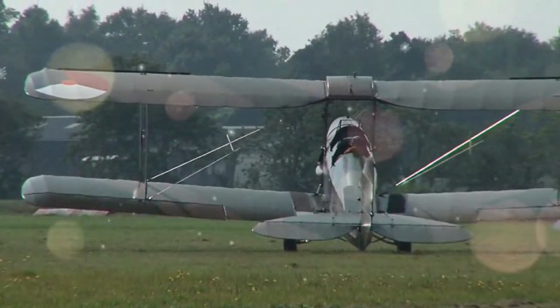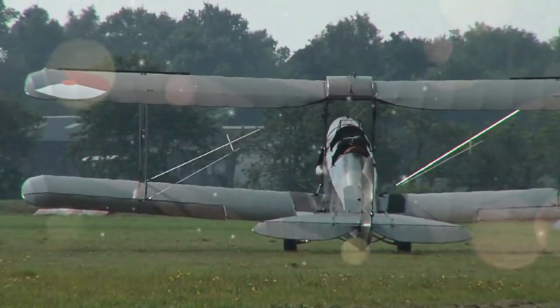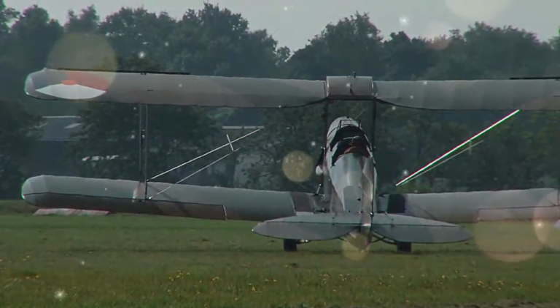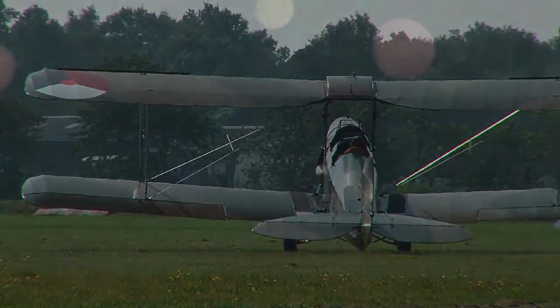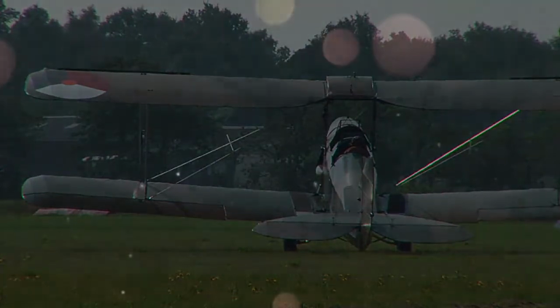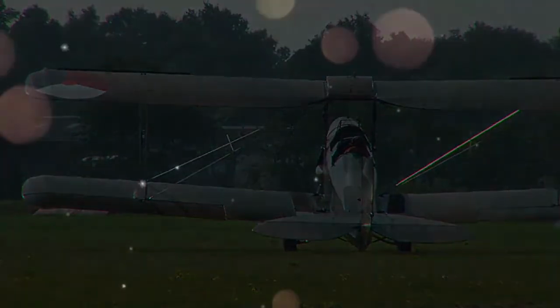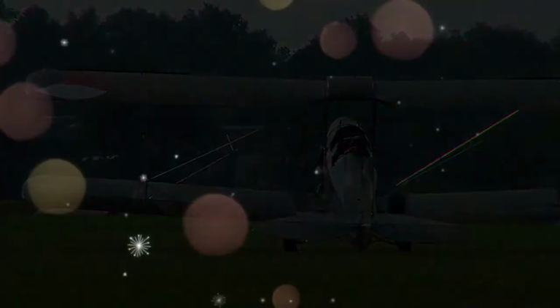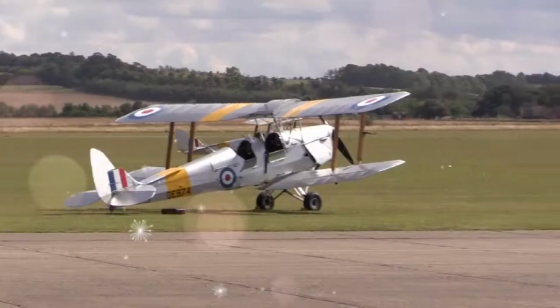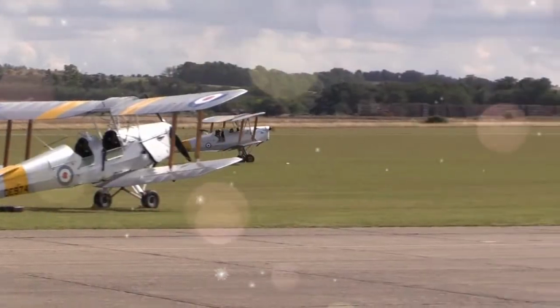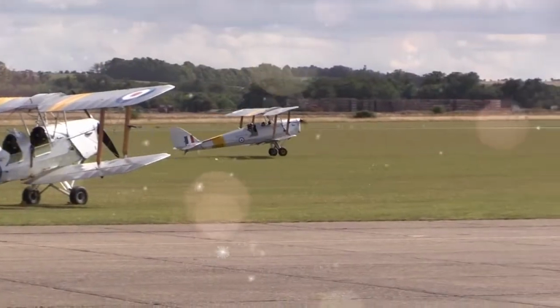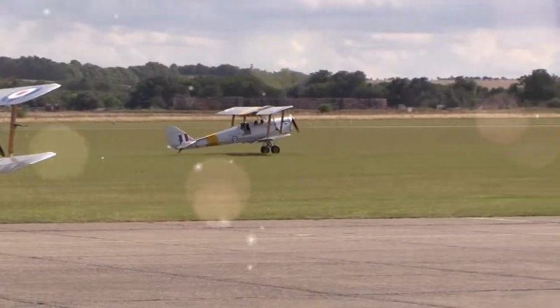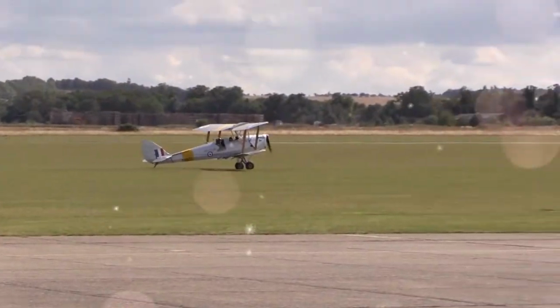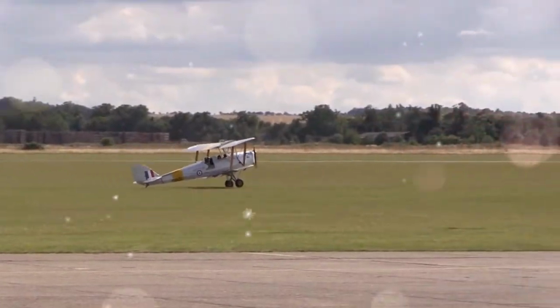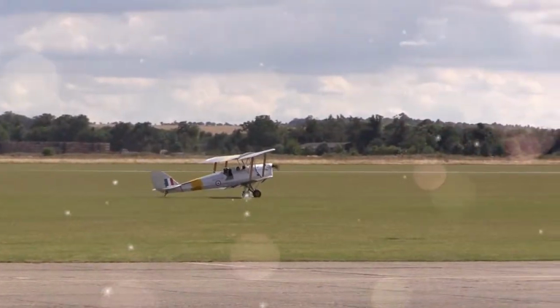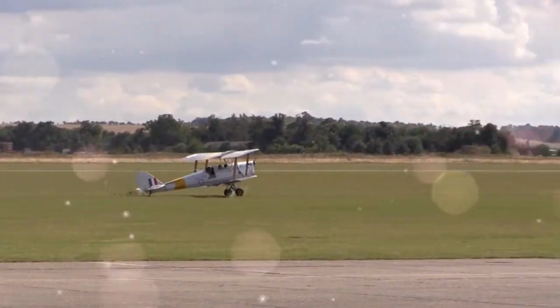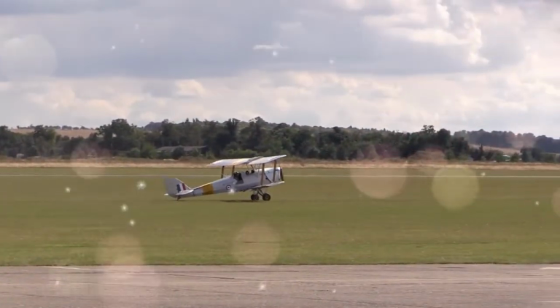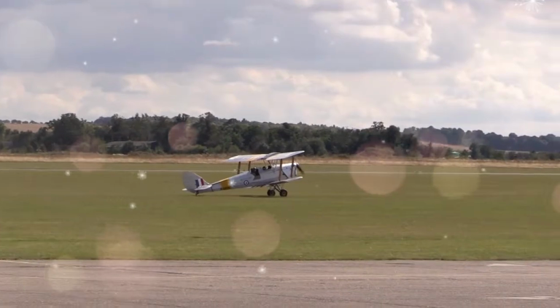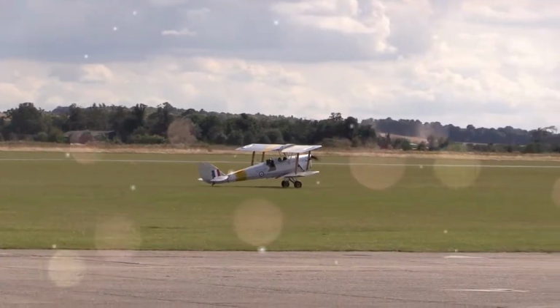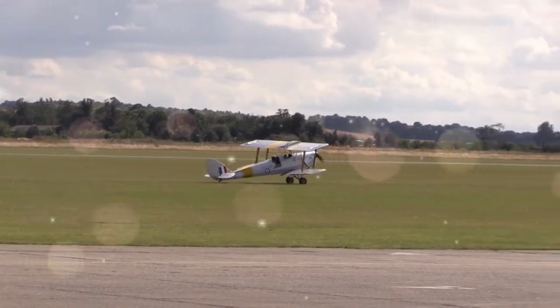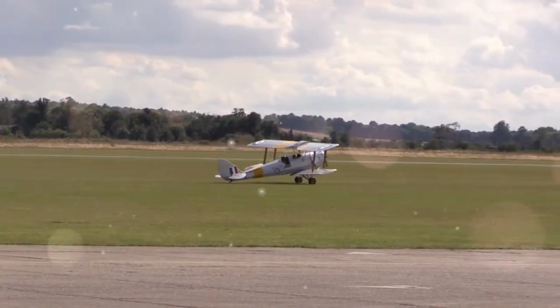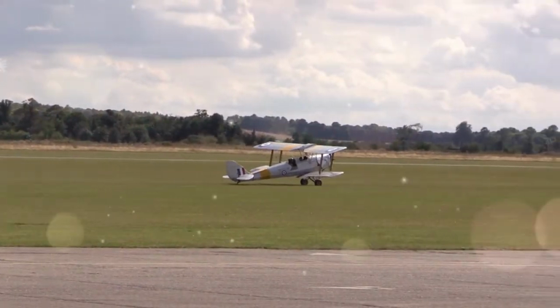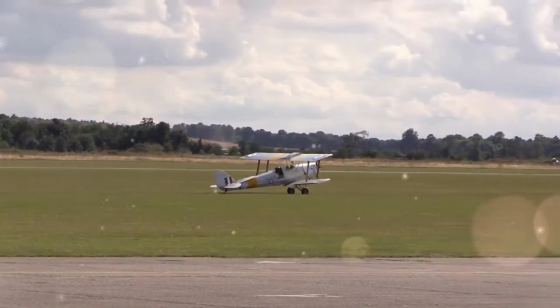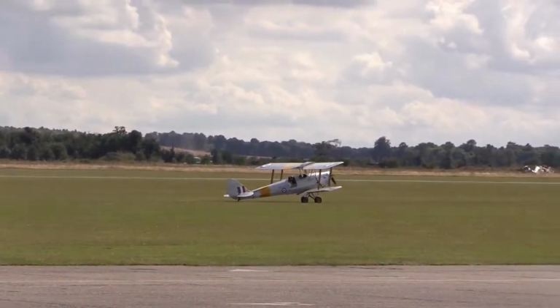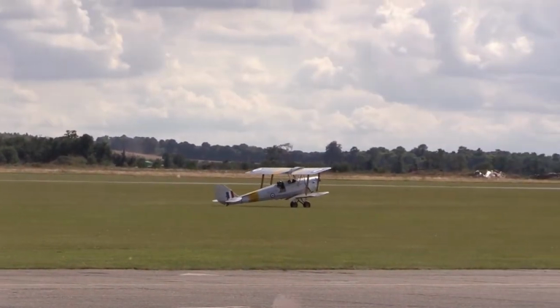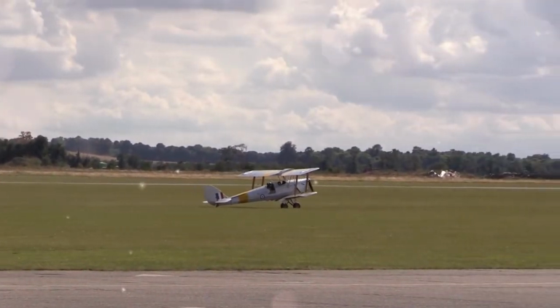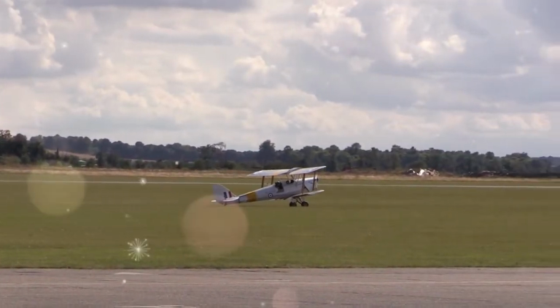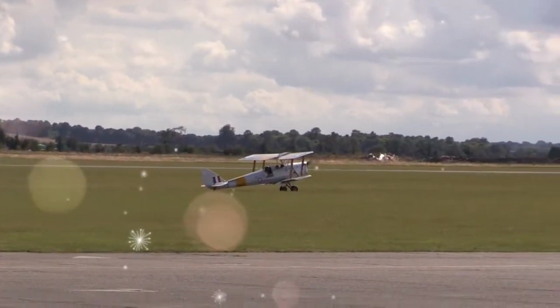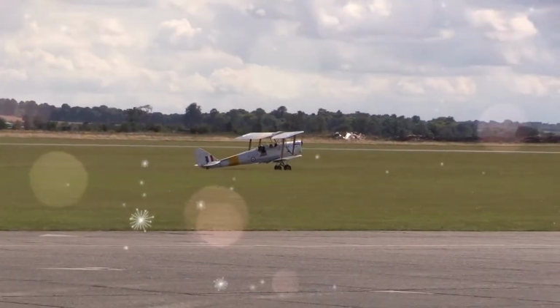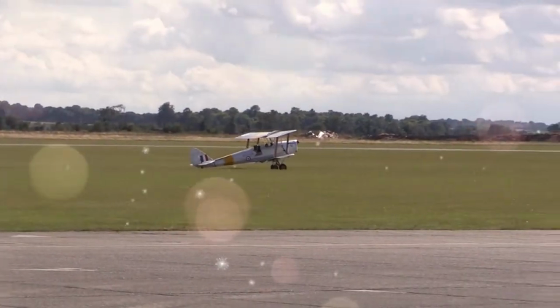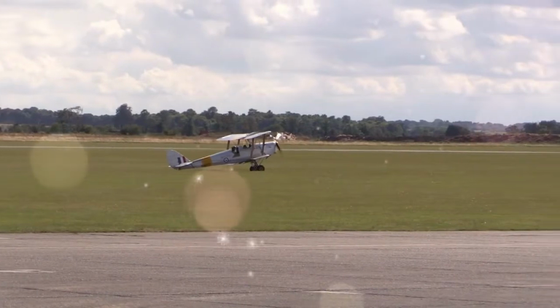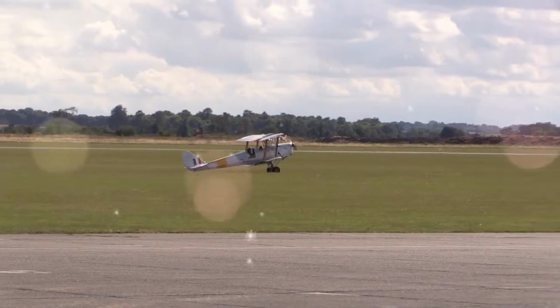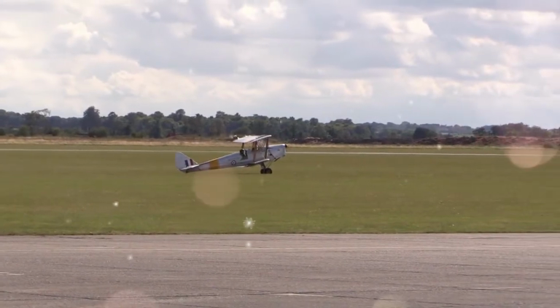The Tiger Moth remained in service with the RAF until it was succeeded and replaced by the de Havilland Chipmunk during the early 1950s. Many of the military surplus aircraft subsequently entered into civil operation.